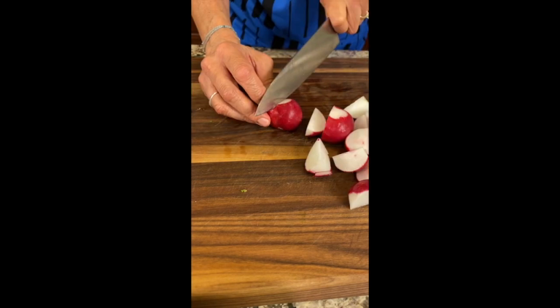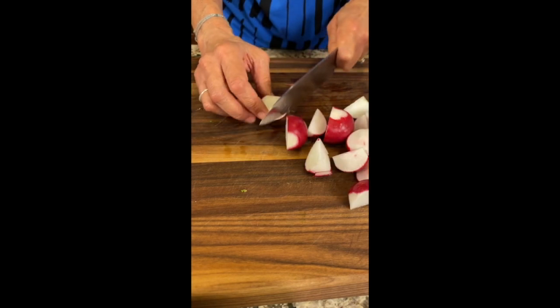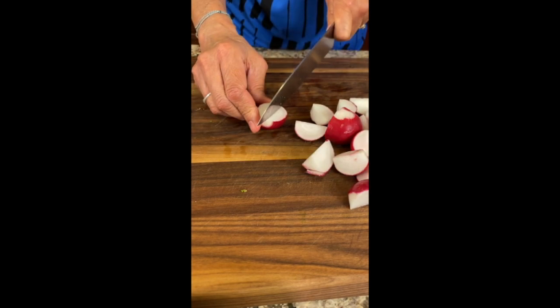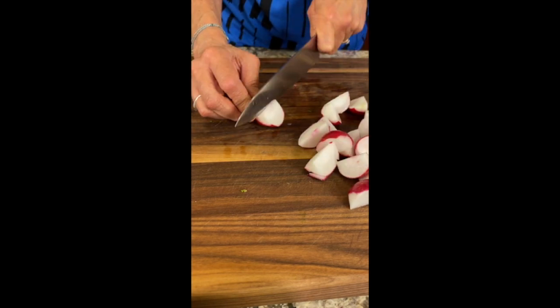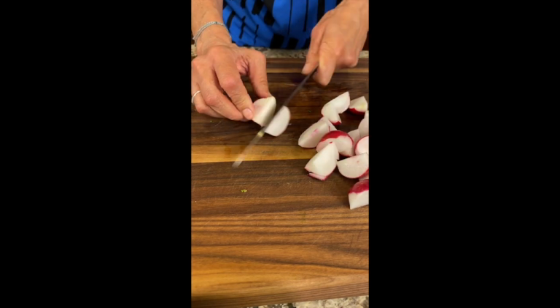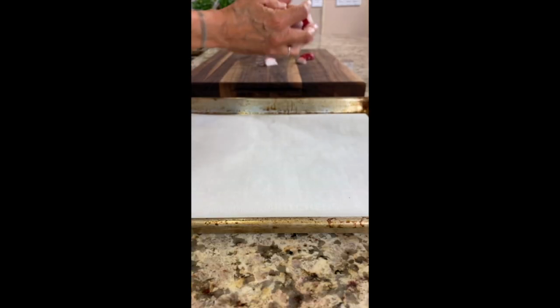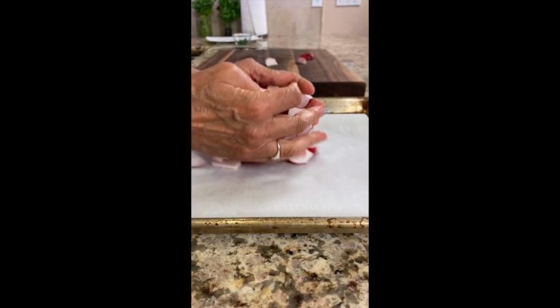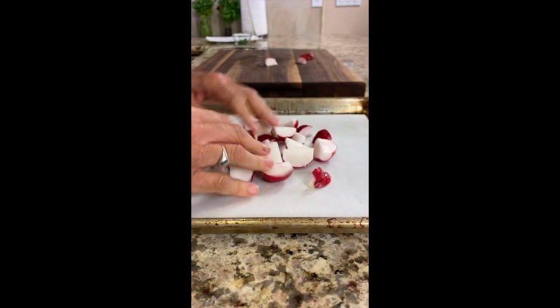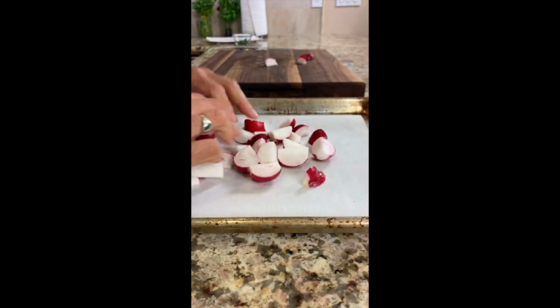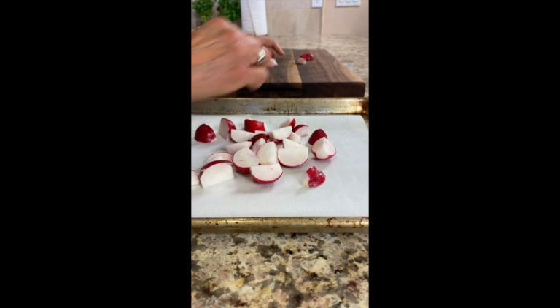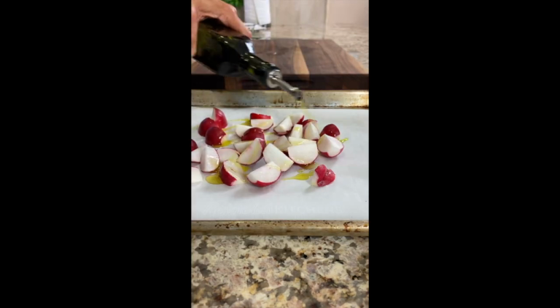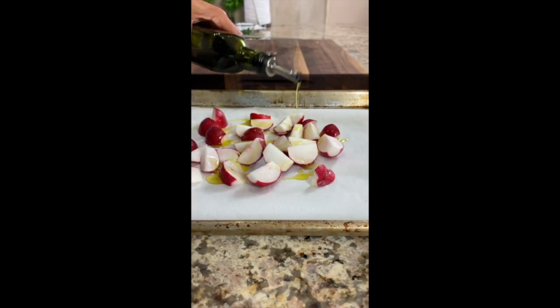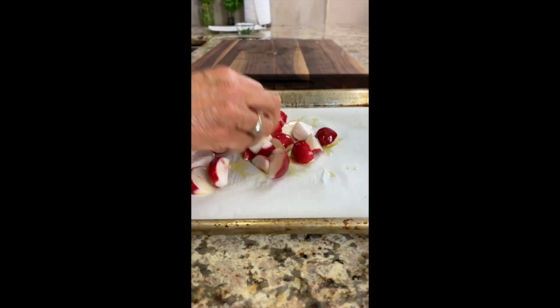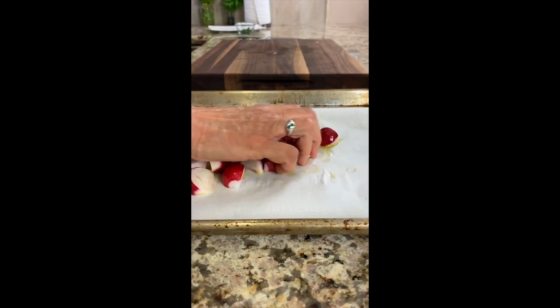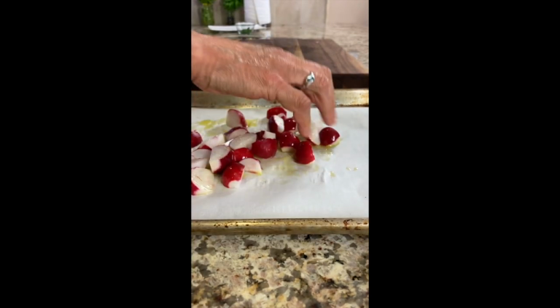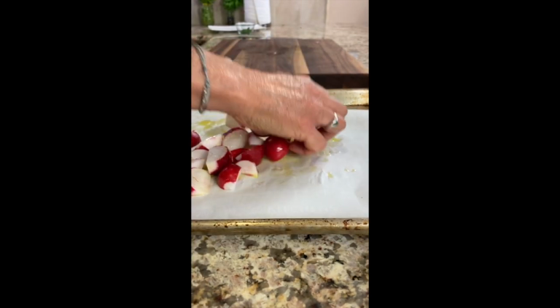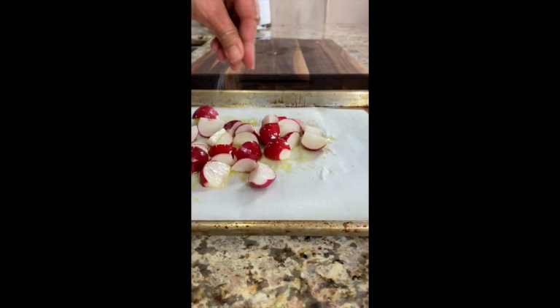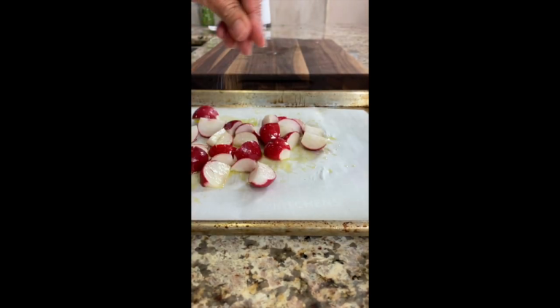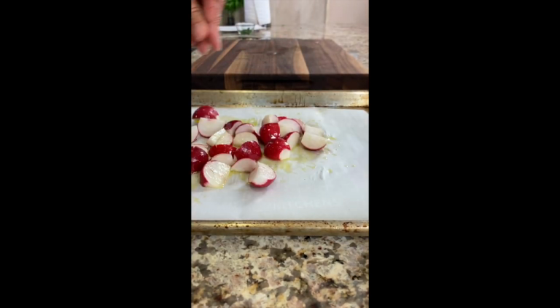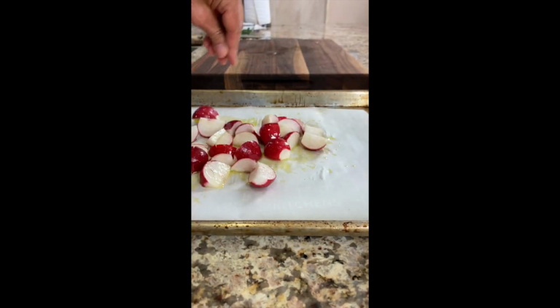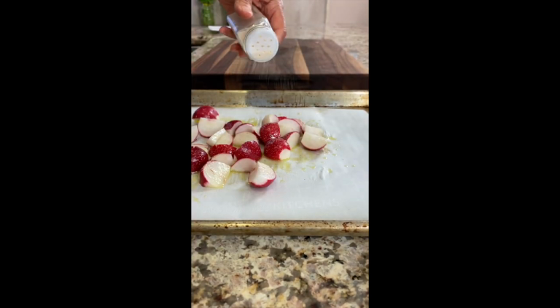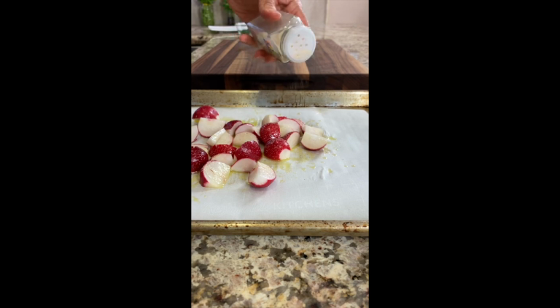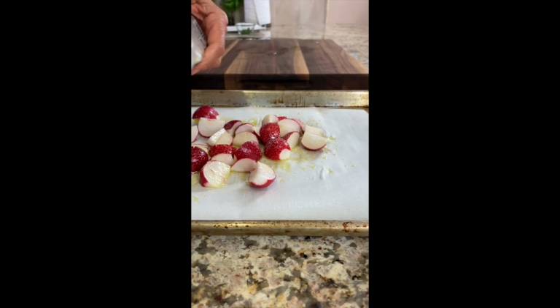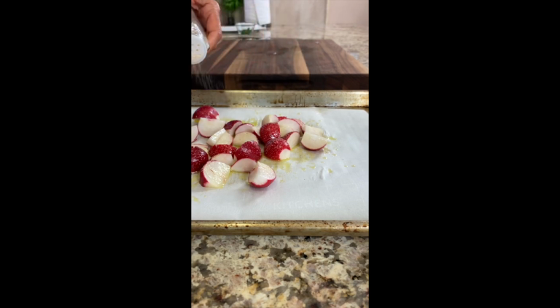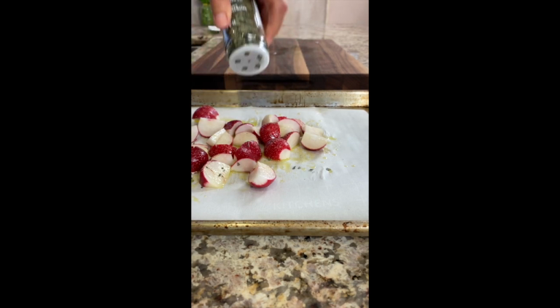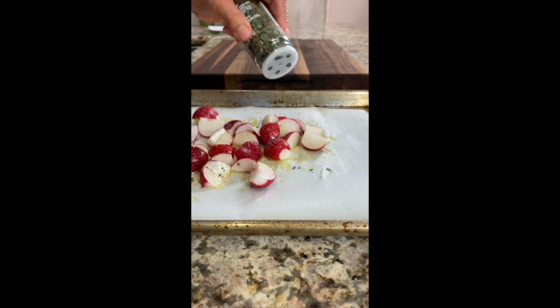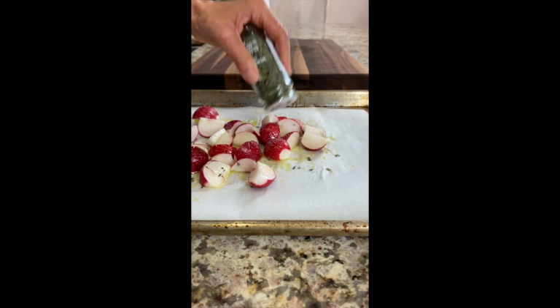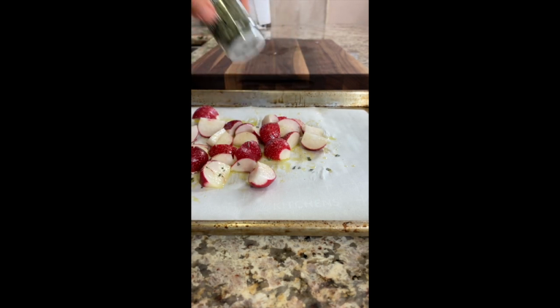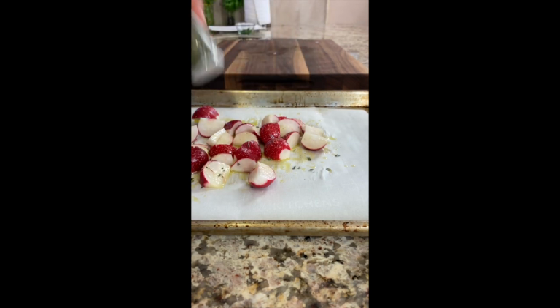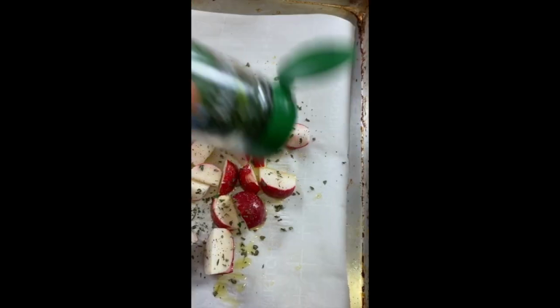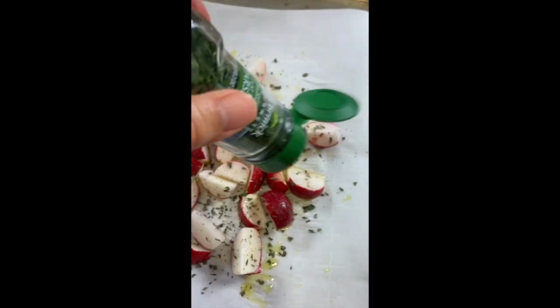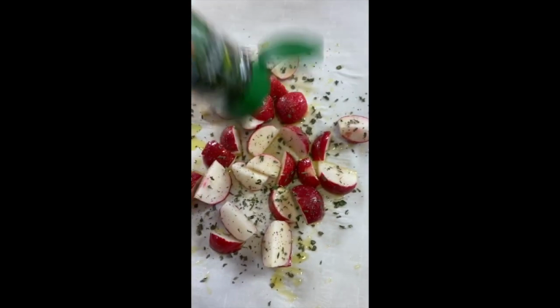Place these on a parchment paper-covered baking sheet and drizzle with olive oil, tossing to coat. Season with some salt, garlic powder, dried basil, dried parsley, and some pepper.